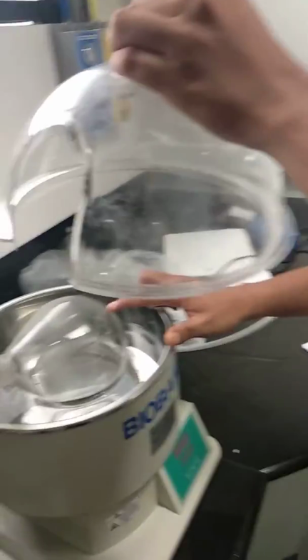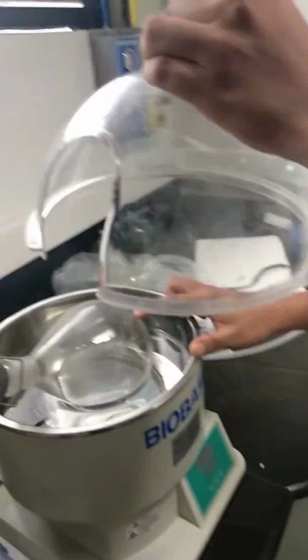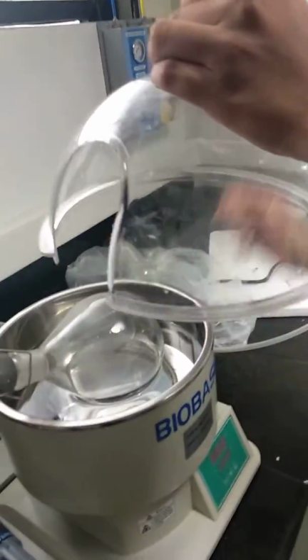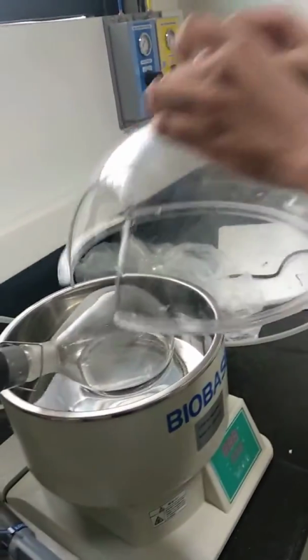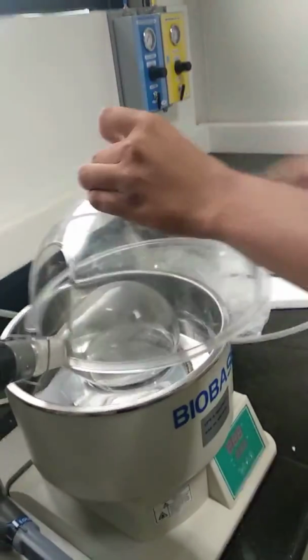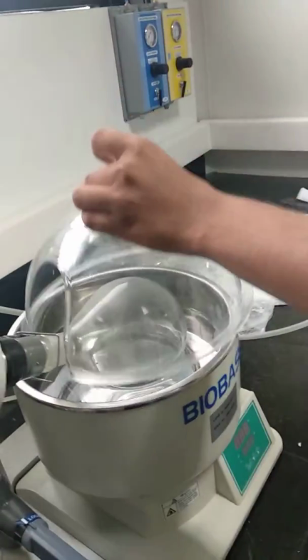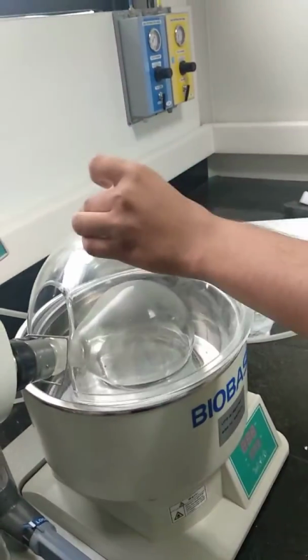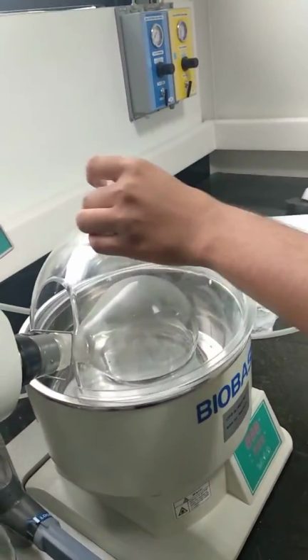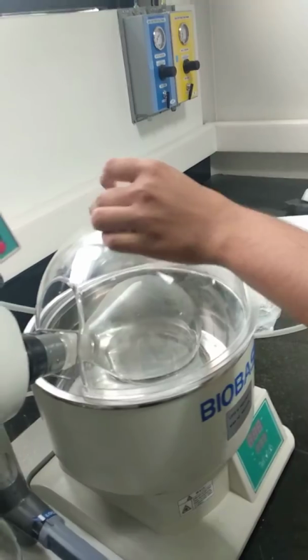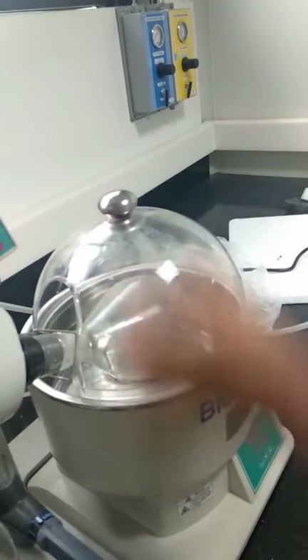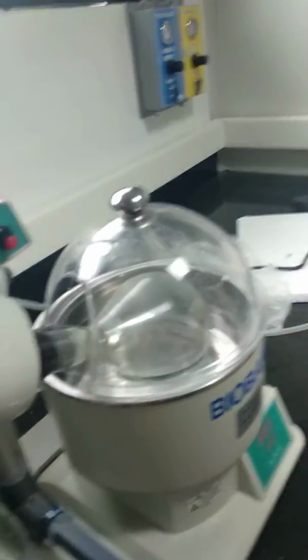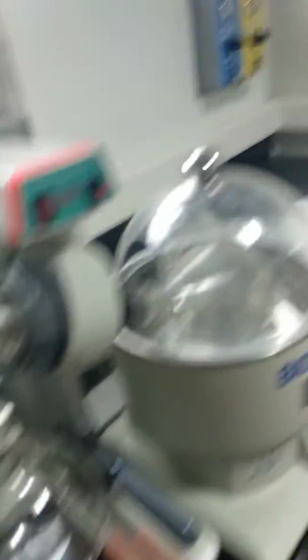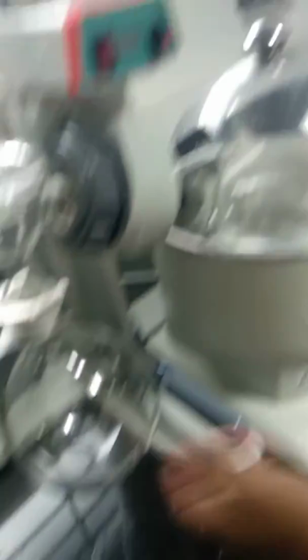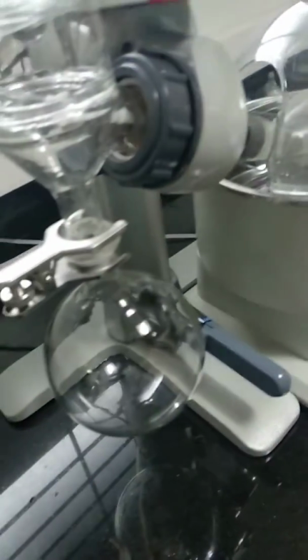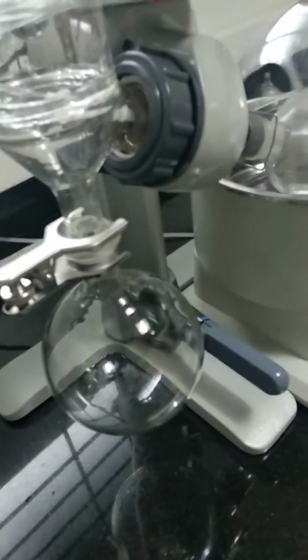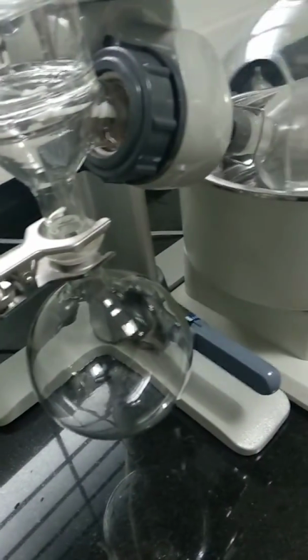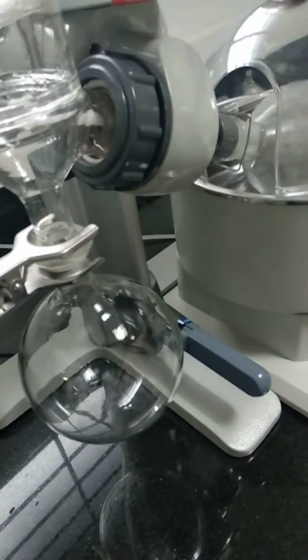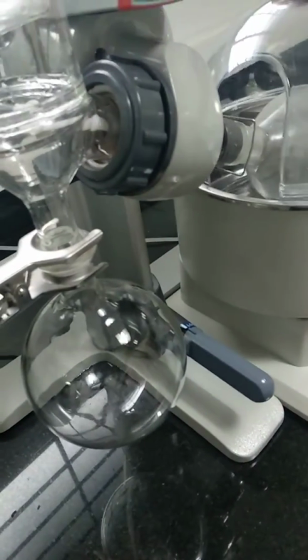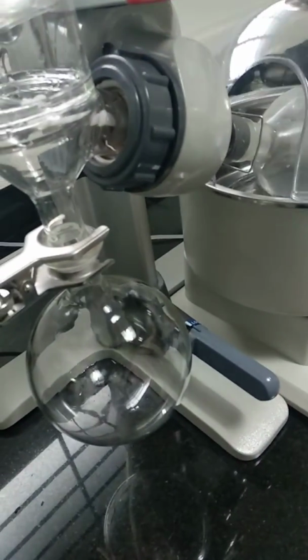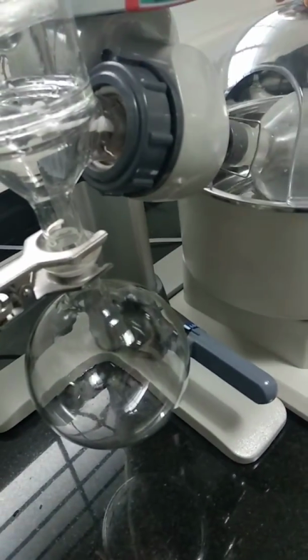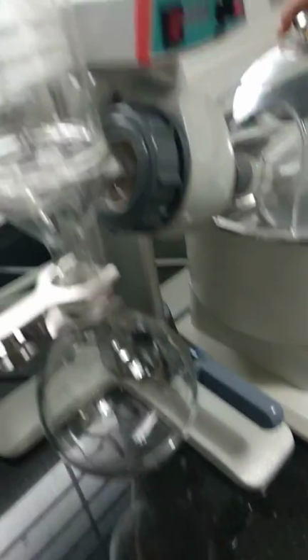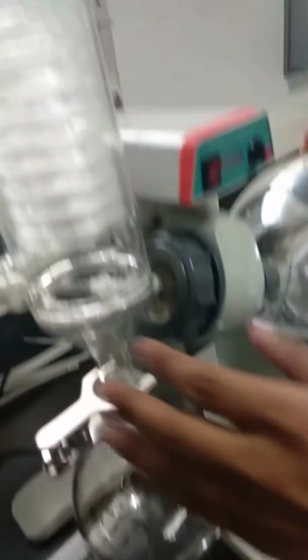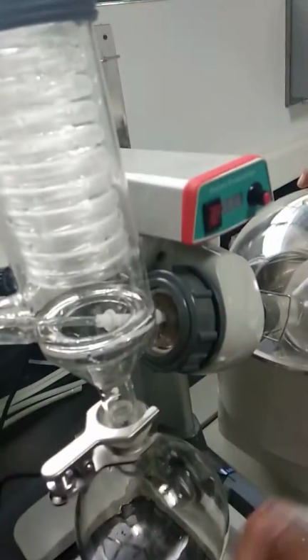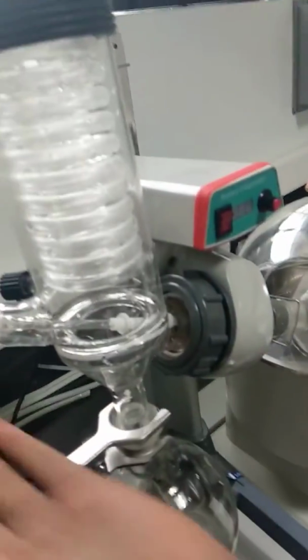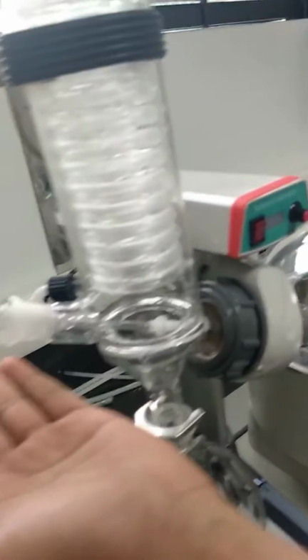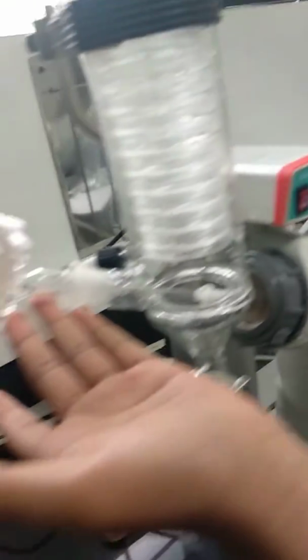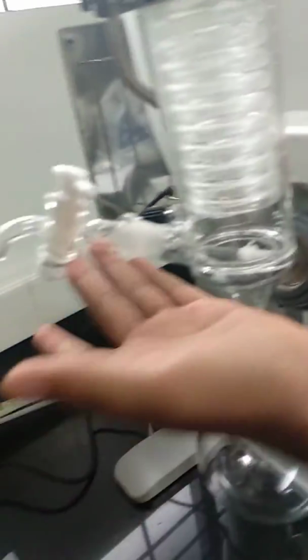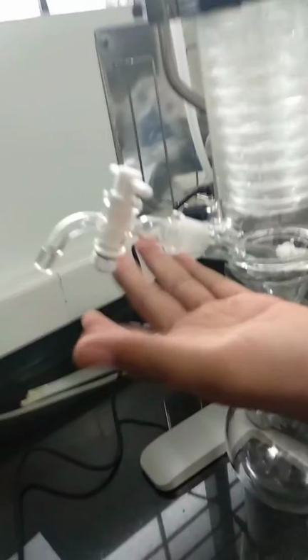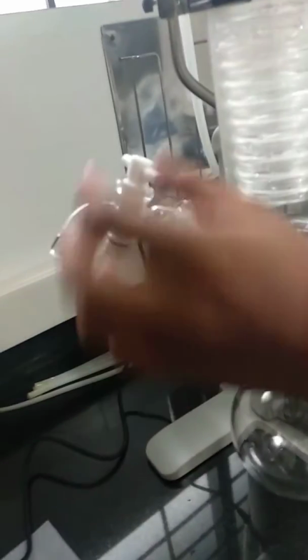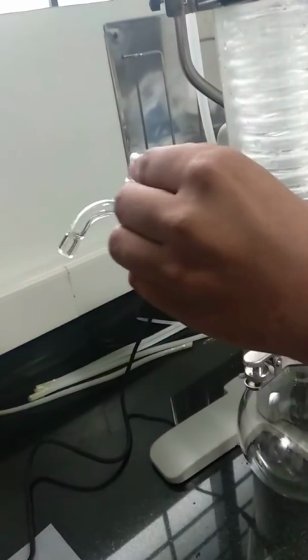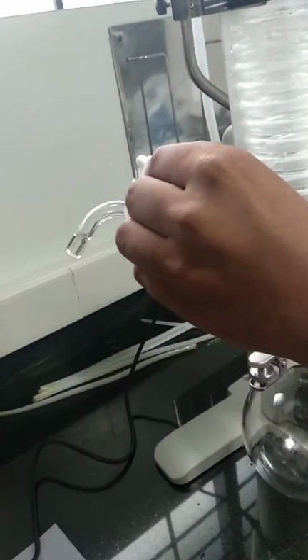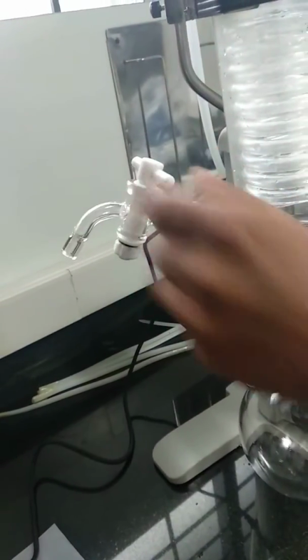Rotary flask. Condenser flask. This is the condenser. This is the feeding tube or the vacuum brake.